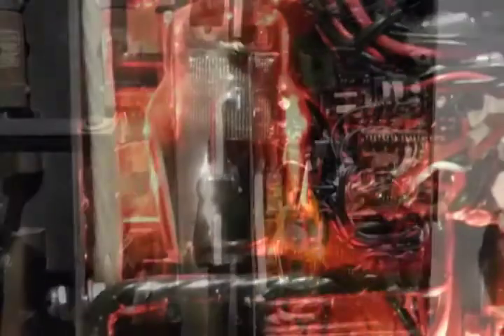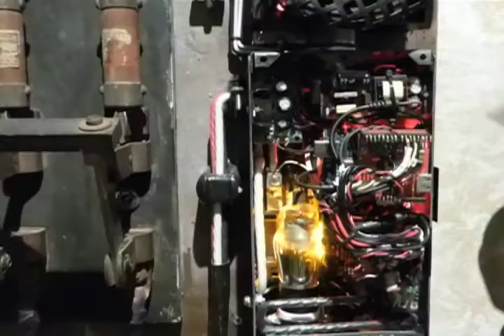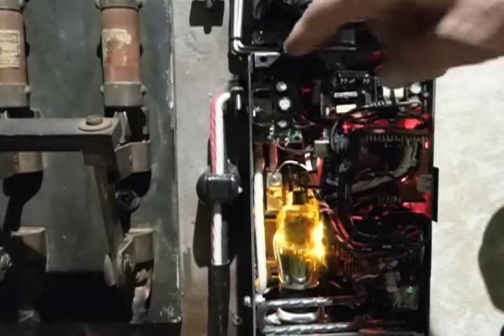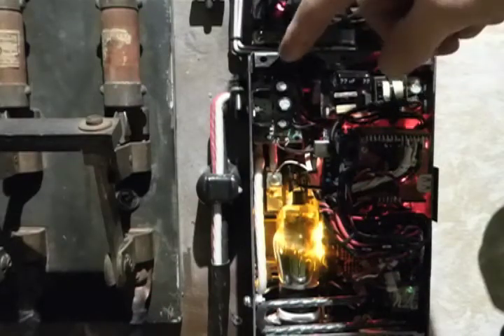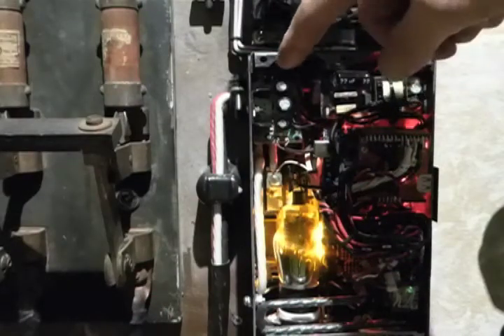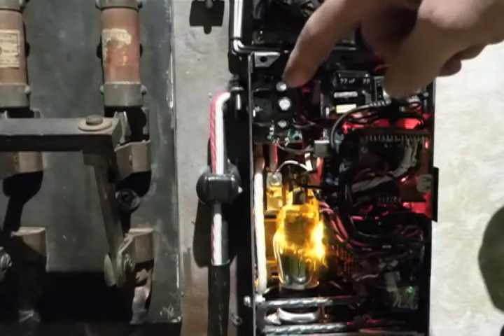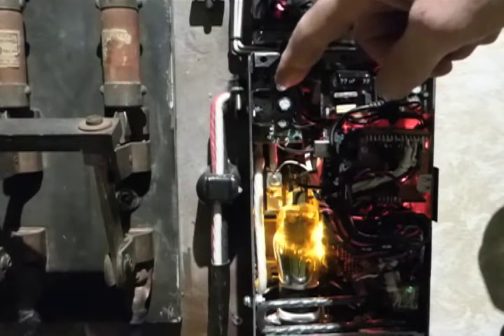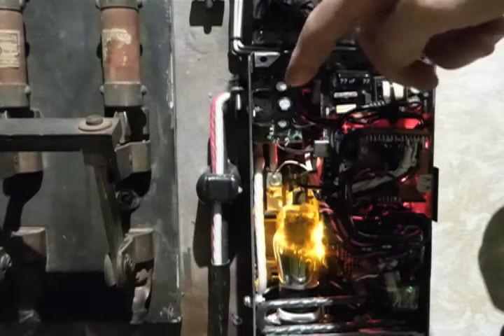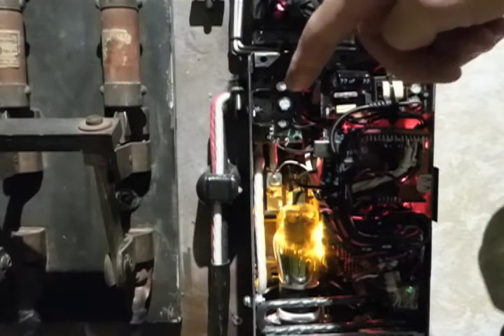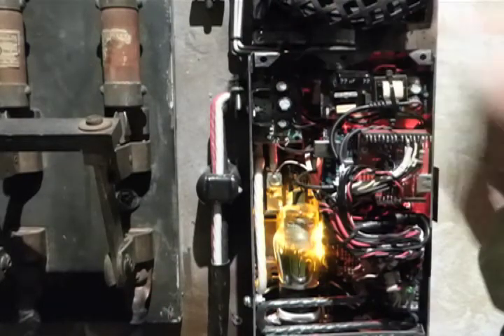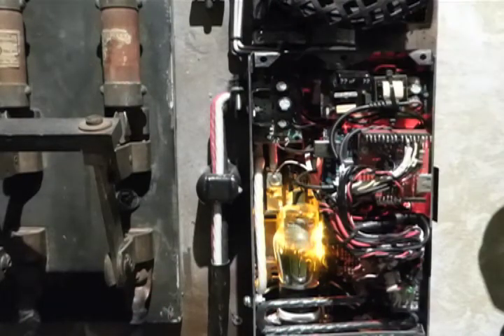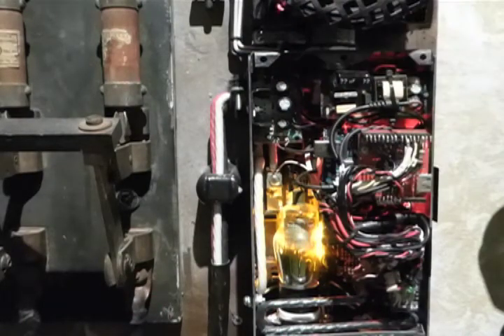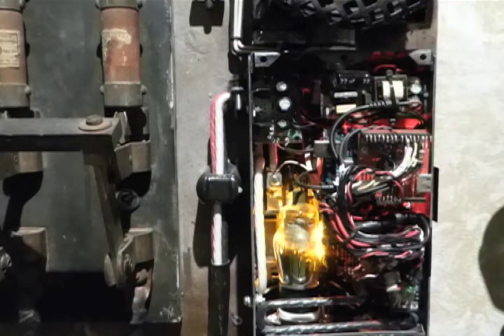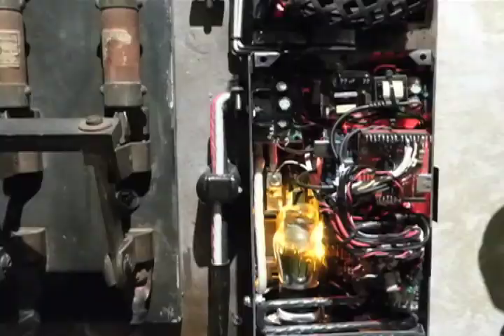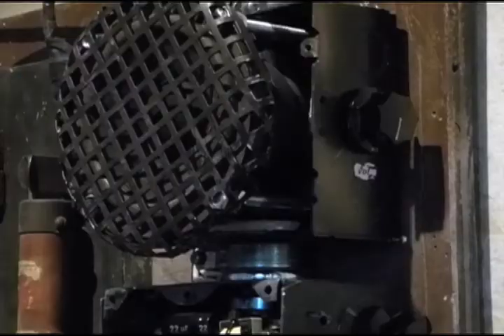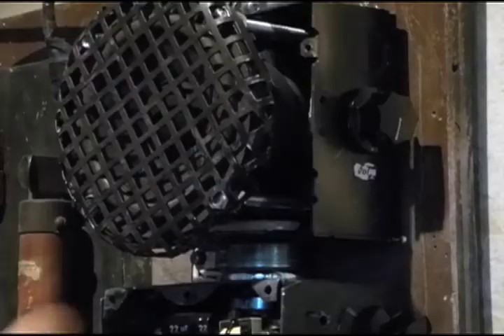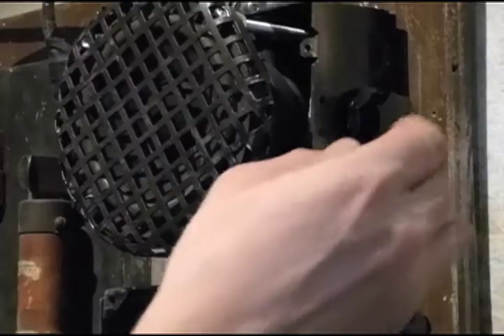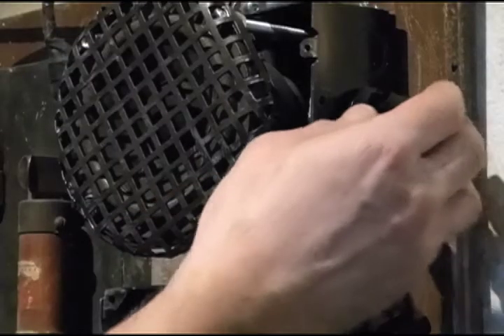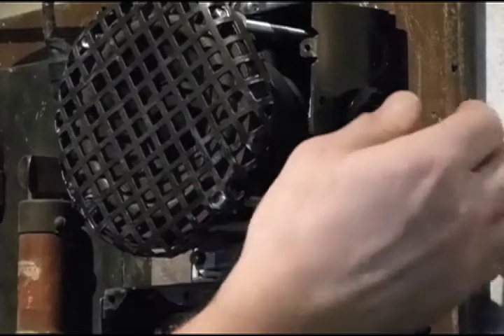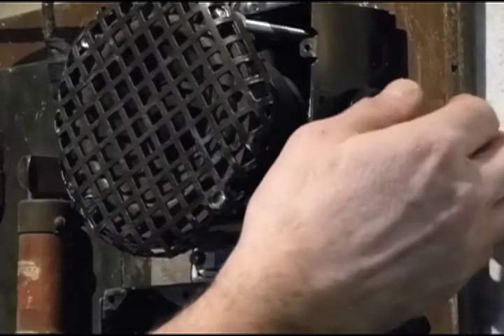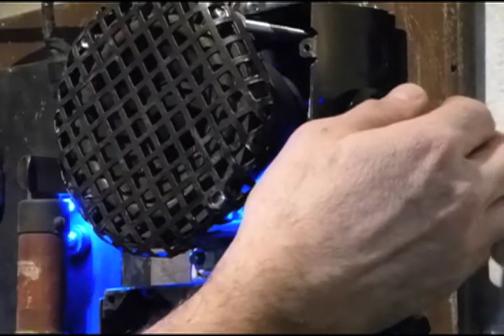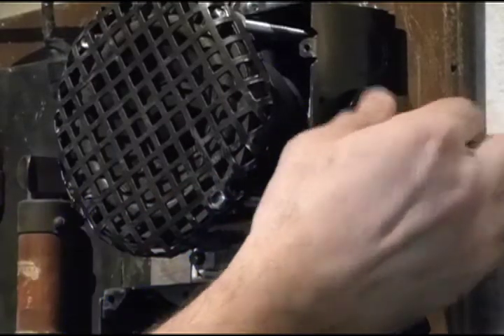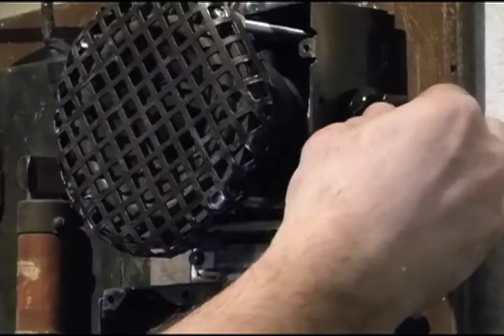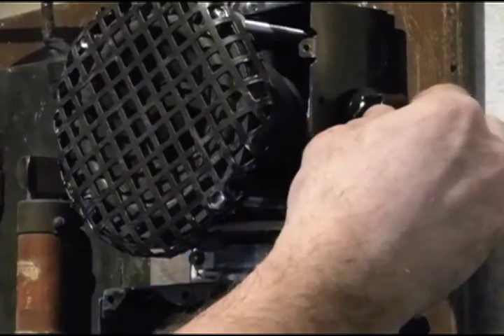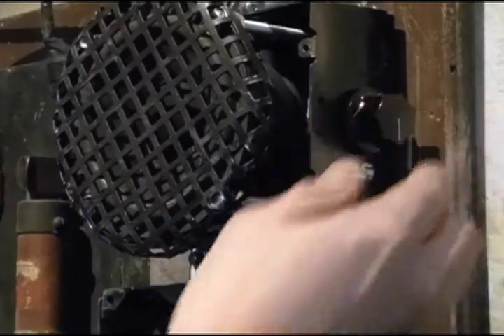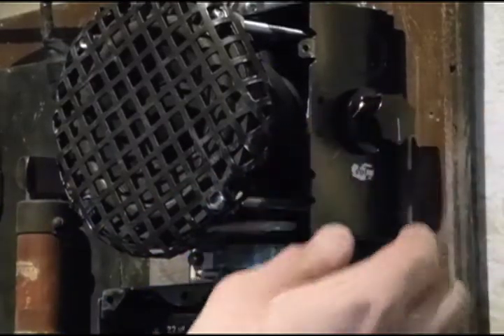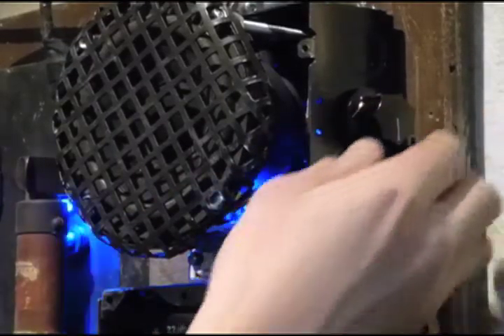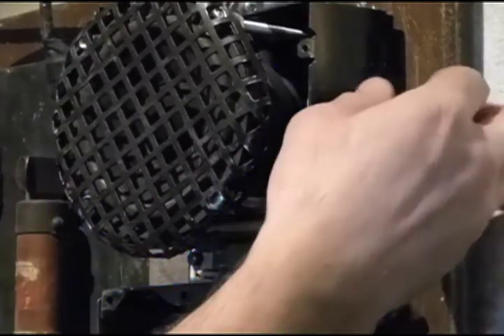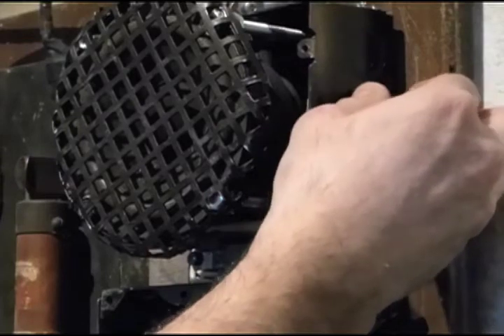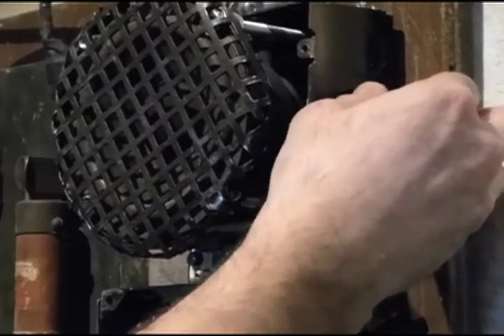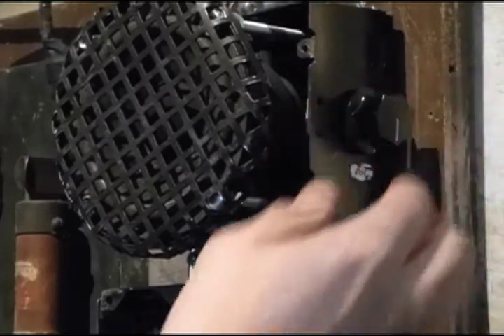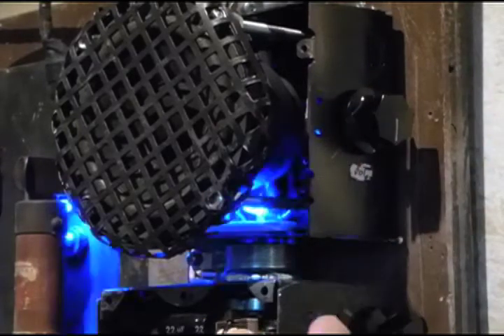Here's the audio amplifier. It plays the sounds triggered by the Arduino through this massive speaker. It can get really loud, but I usually set it really low. You can imagine why.